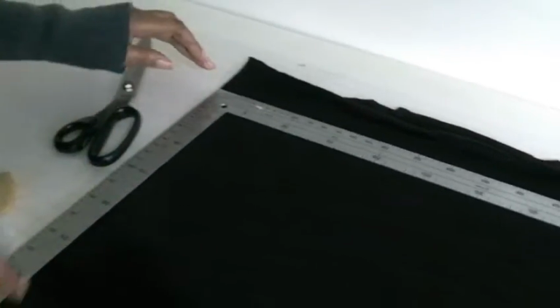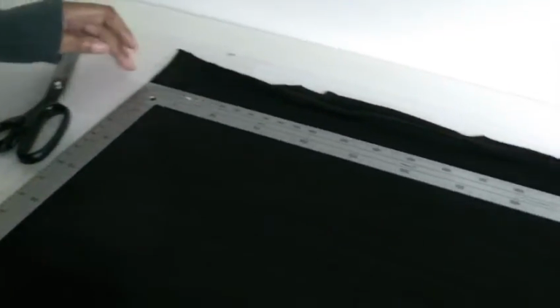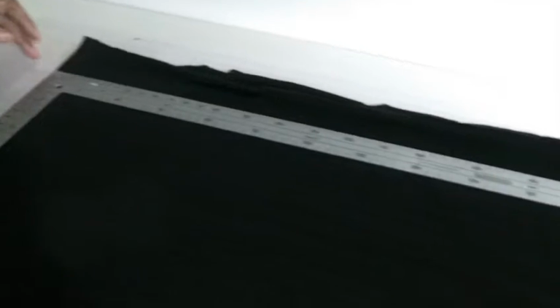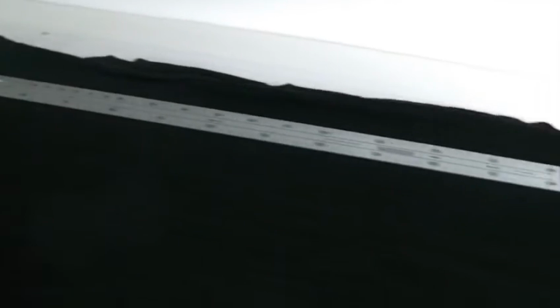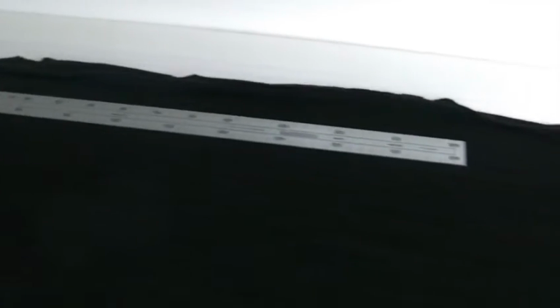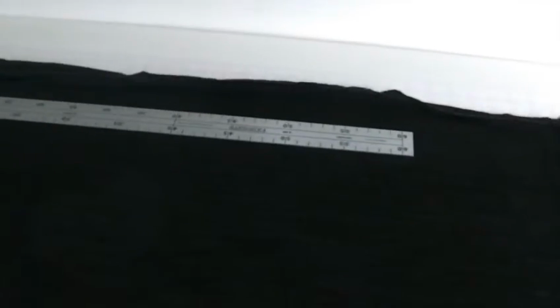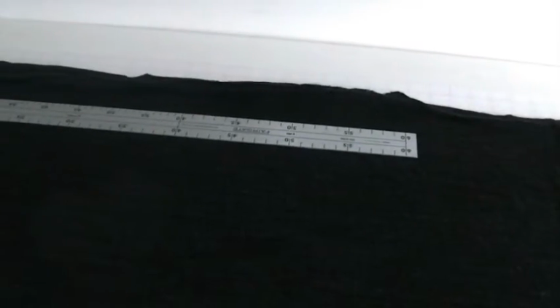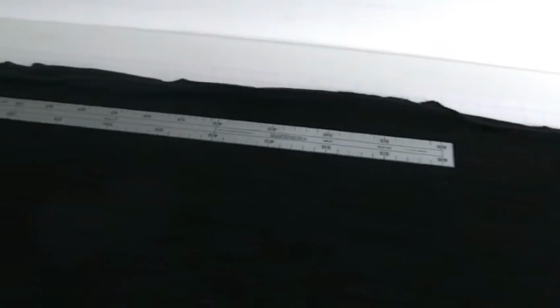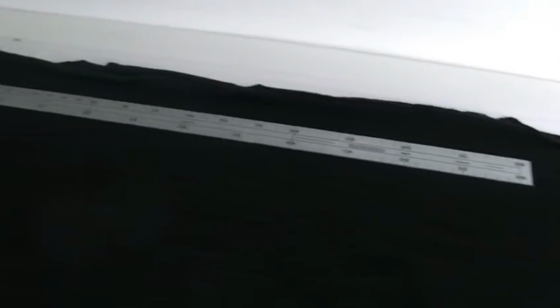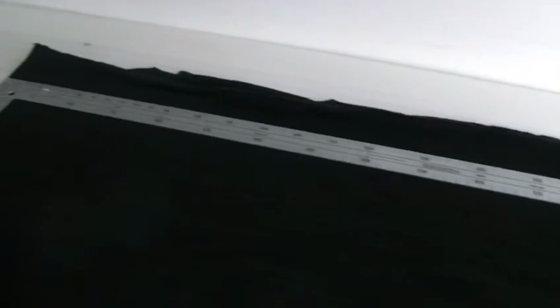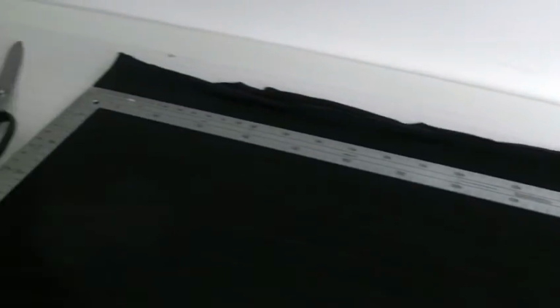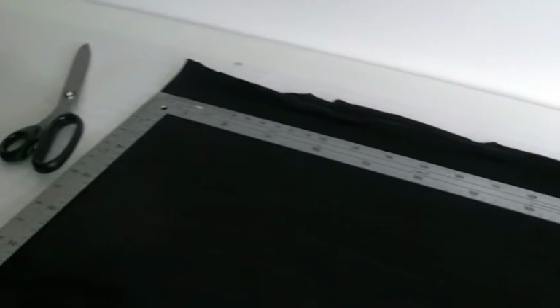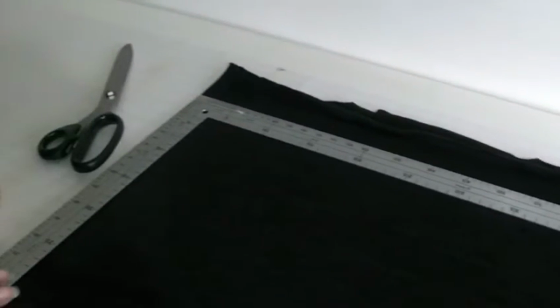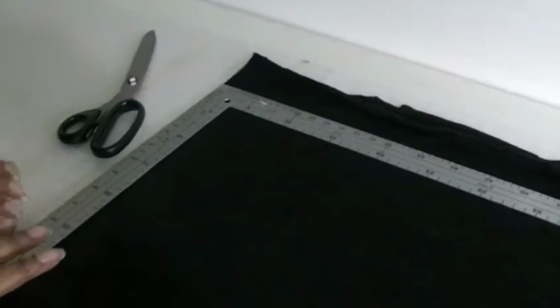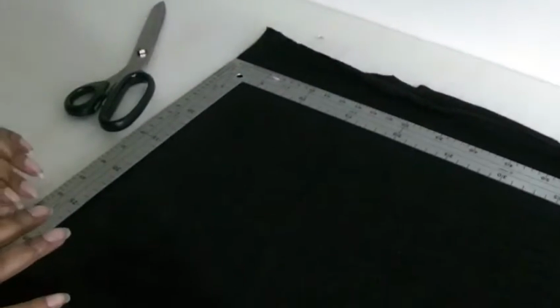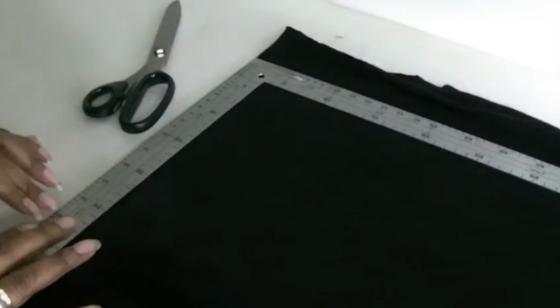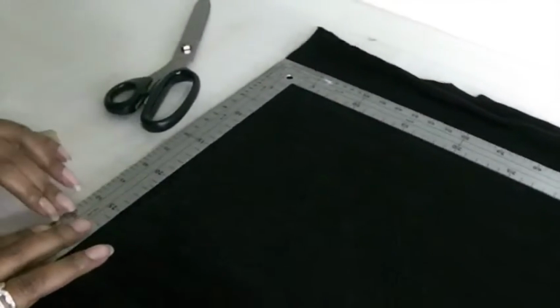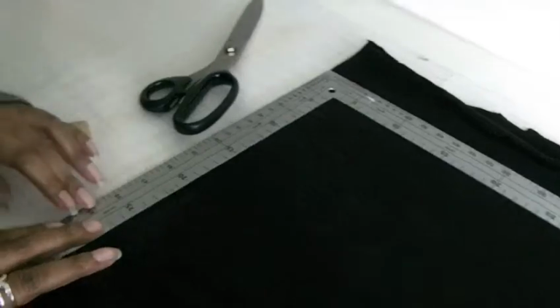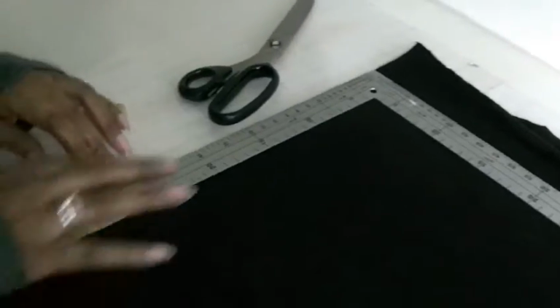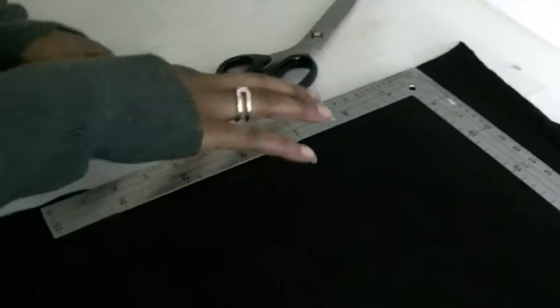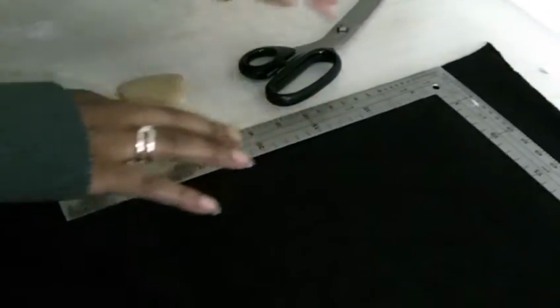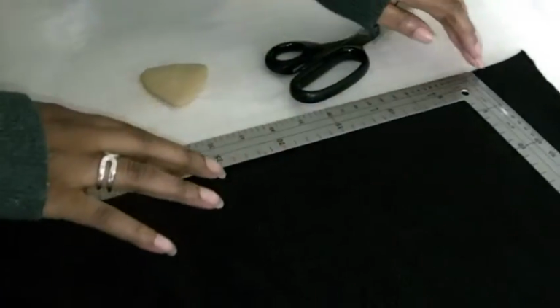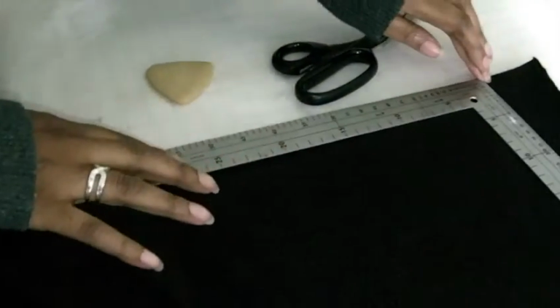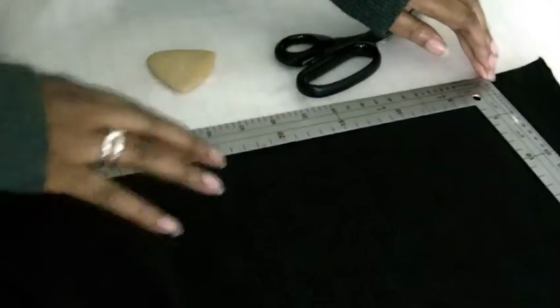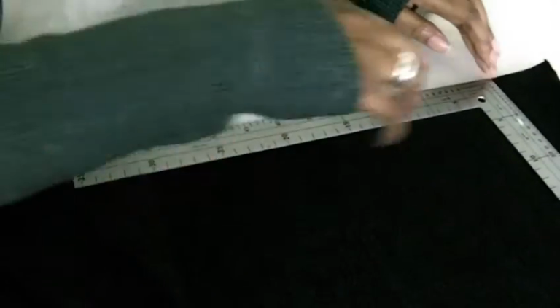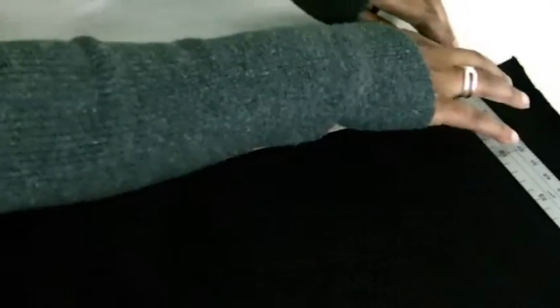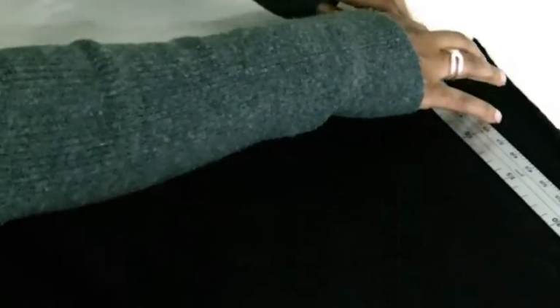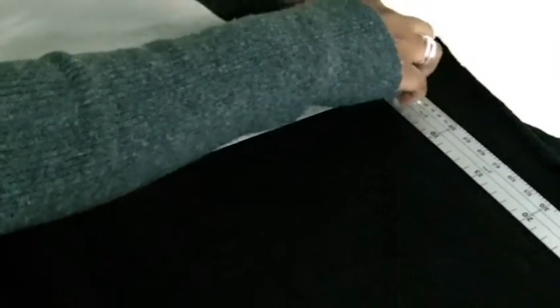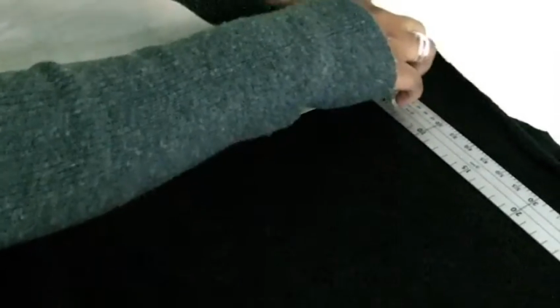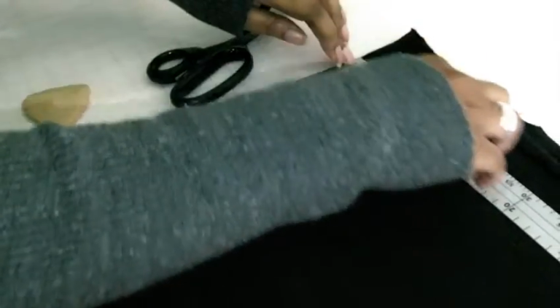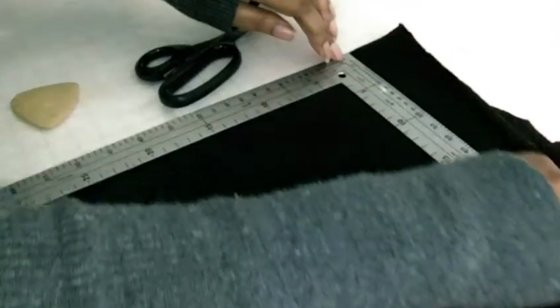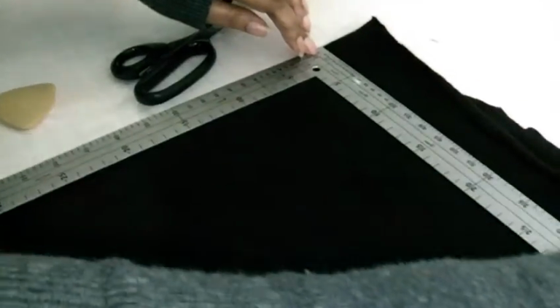Or if you don't have an L-shaped ruler you can use a set square. Now you place the ruler along the fold of the fabric and I'm going to mark along here.